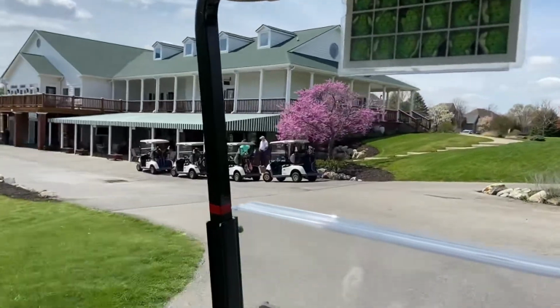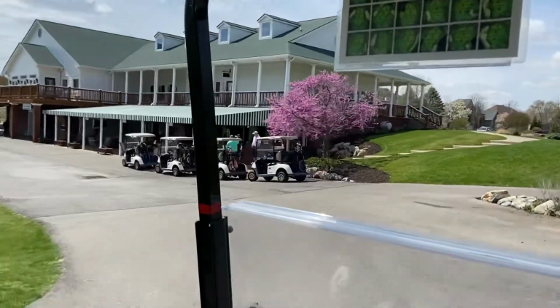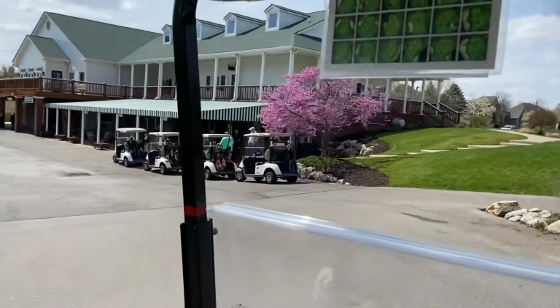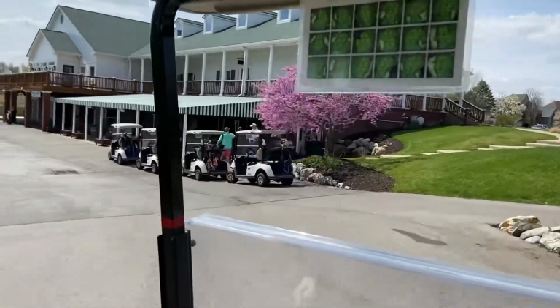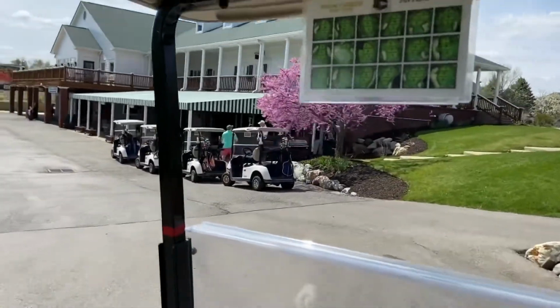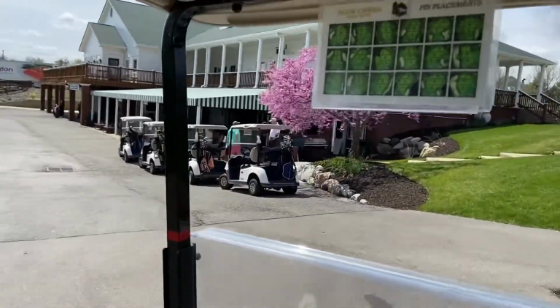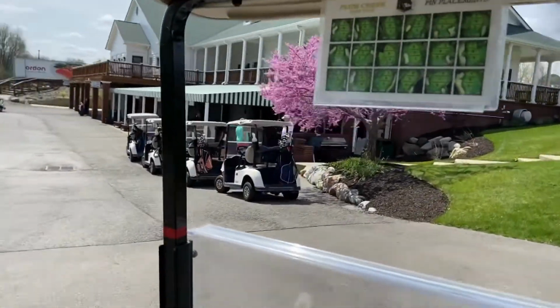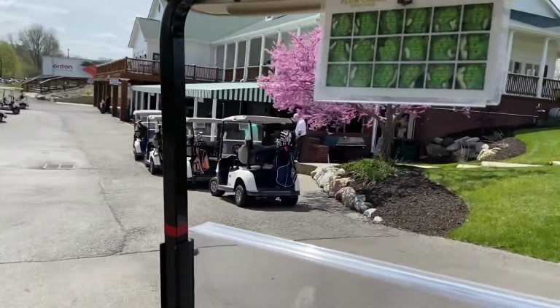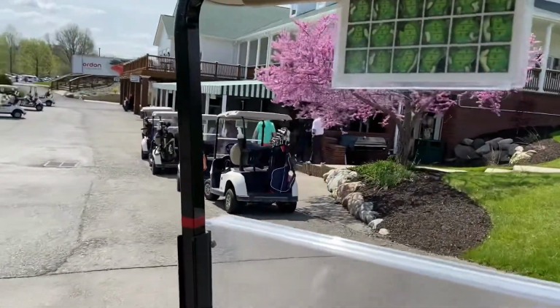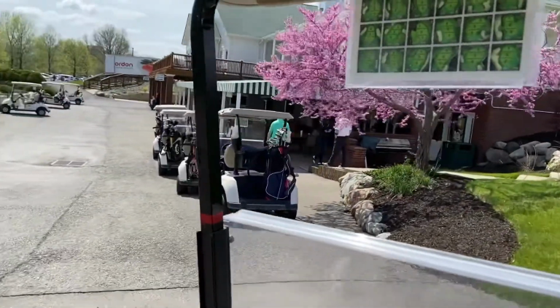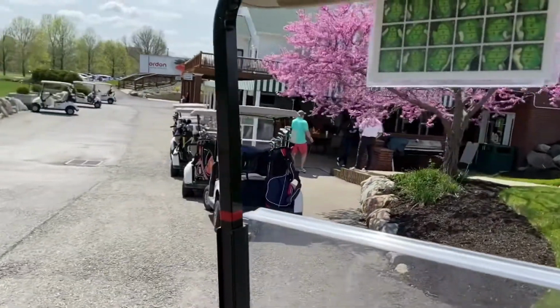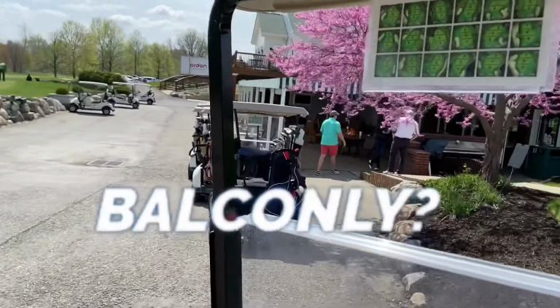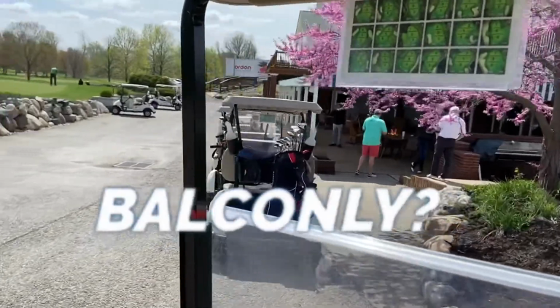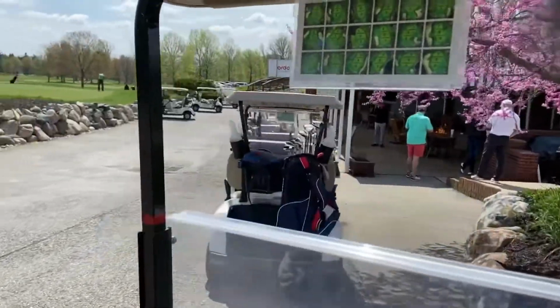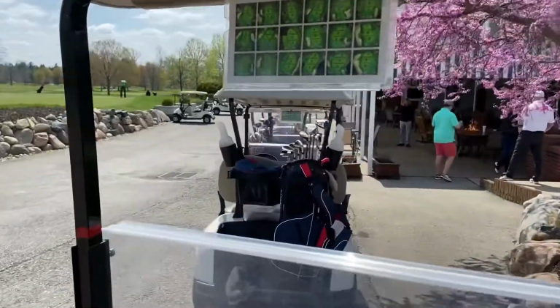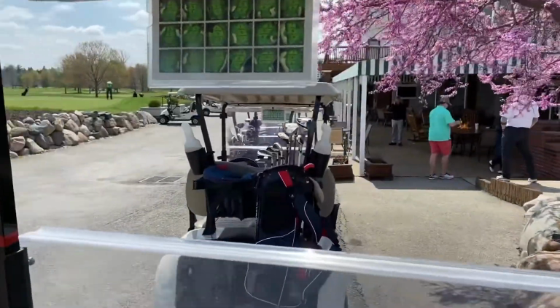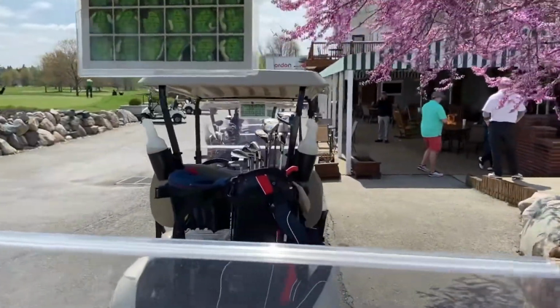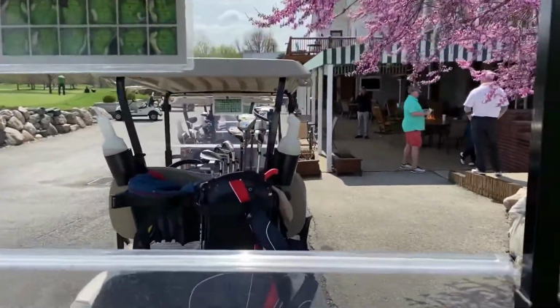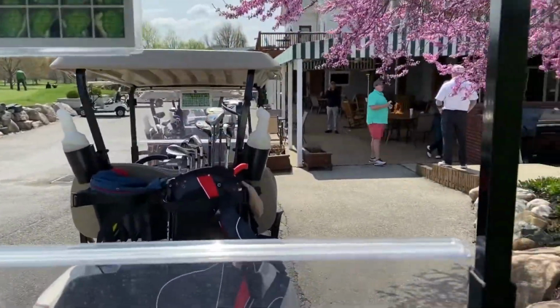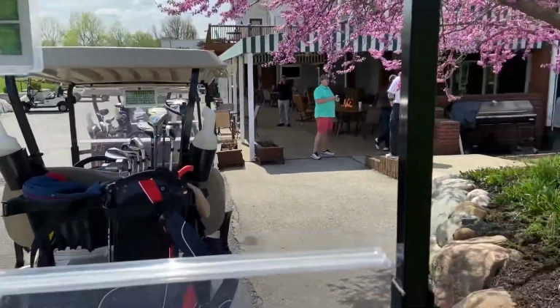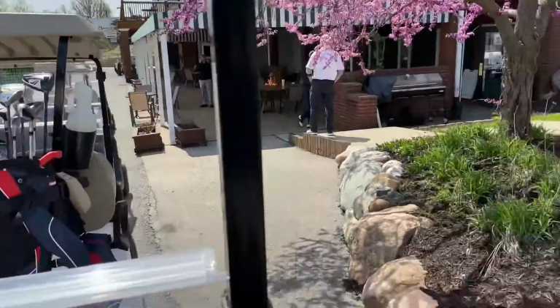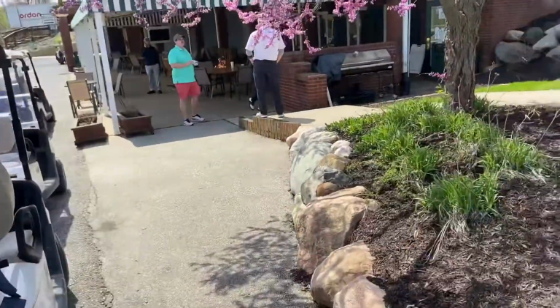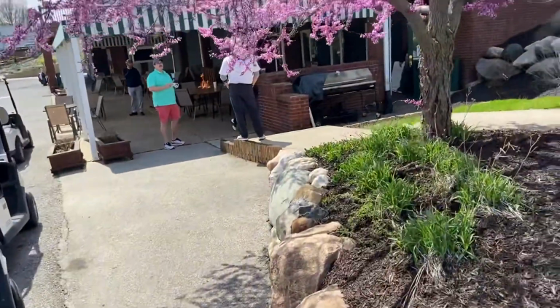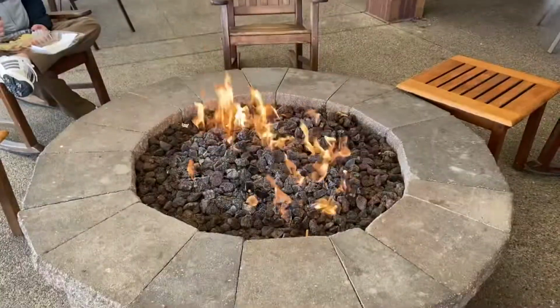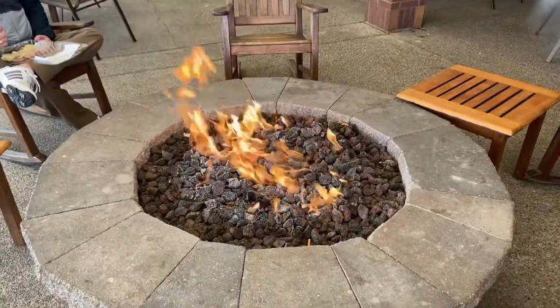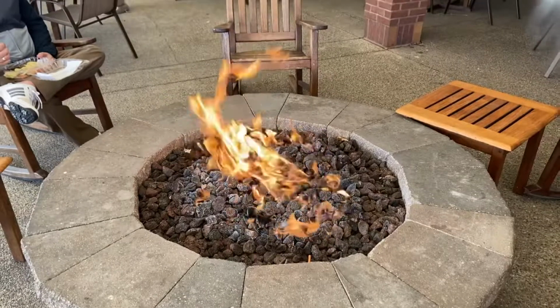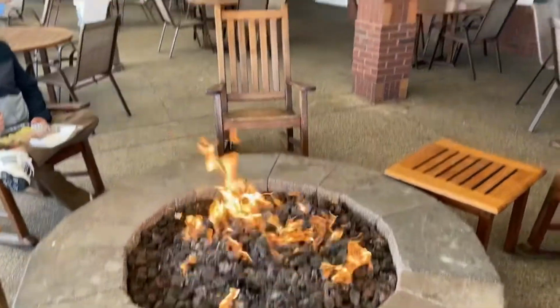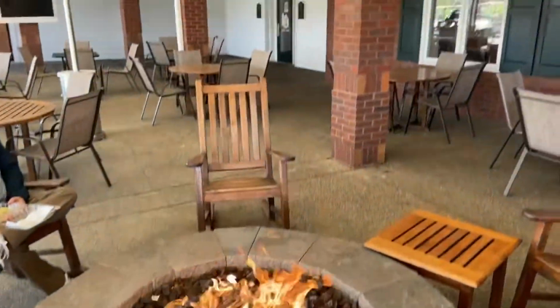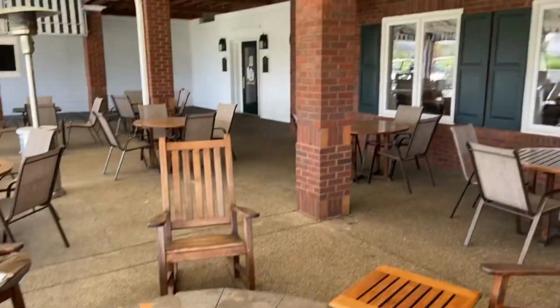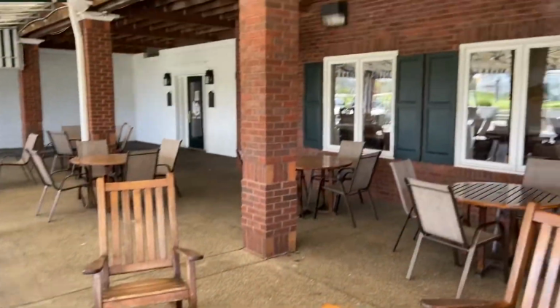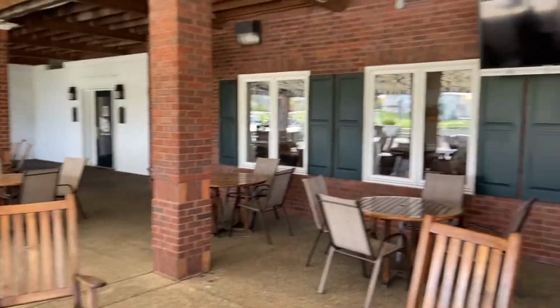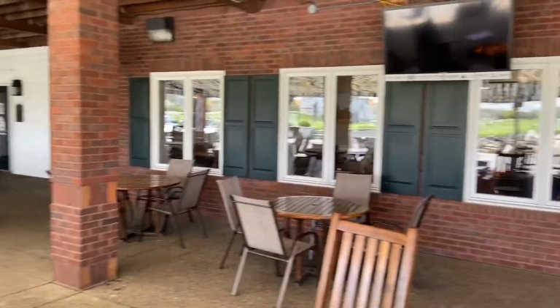Just by looking at the clubhouse, I could tell this was going to be a nice course. The balcony overlooks the first tee, putting green, and multi-practice area. Underneath the balcony is a snack bar featuring a covered patio and fire pit. Very nice.